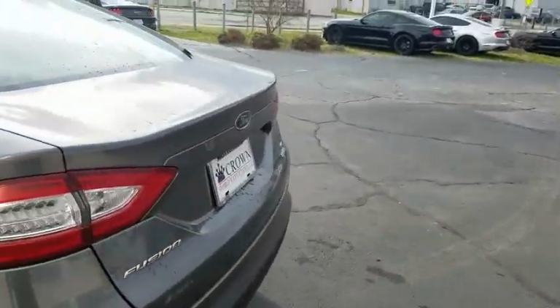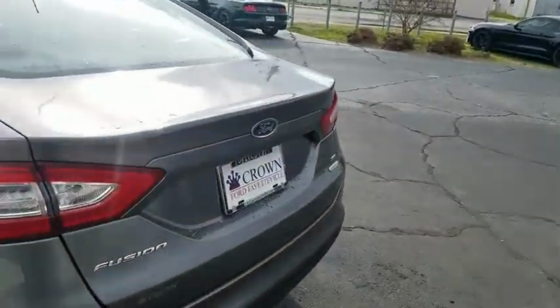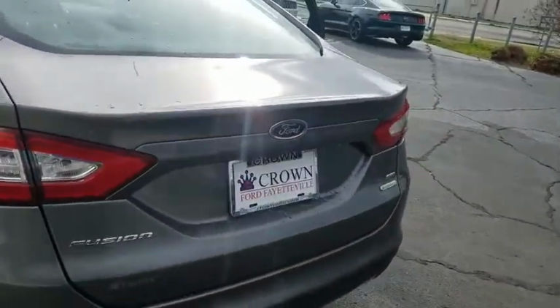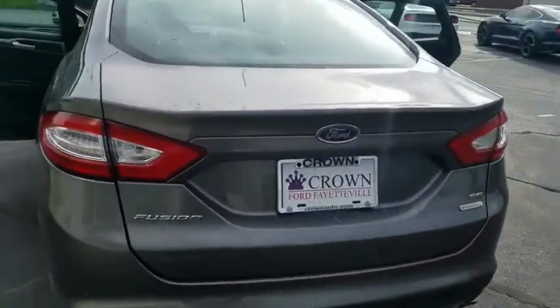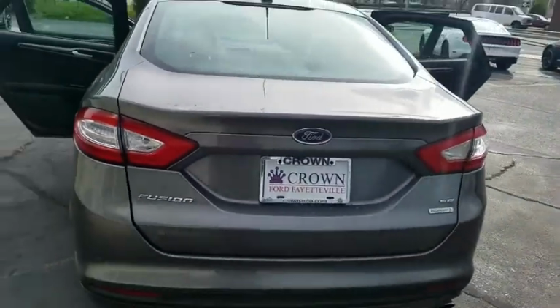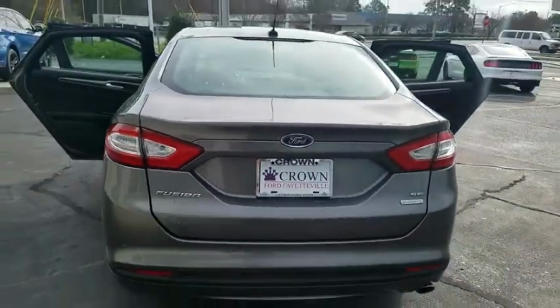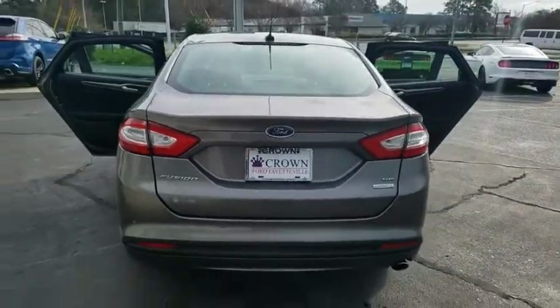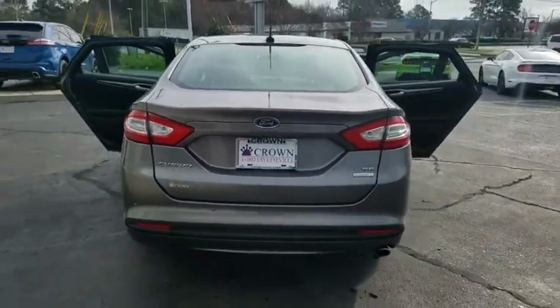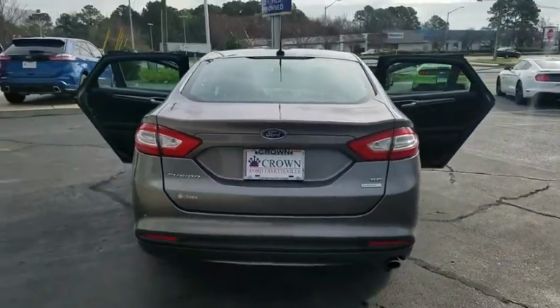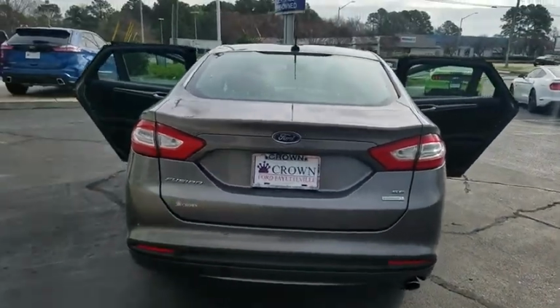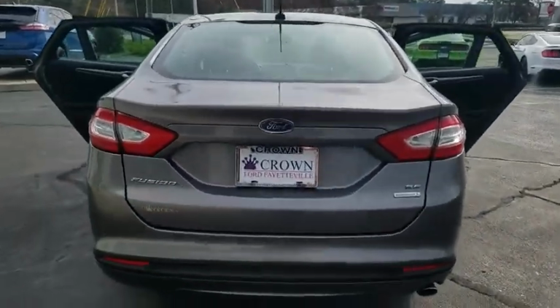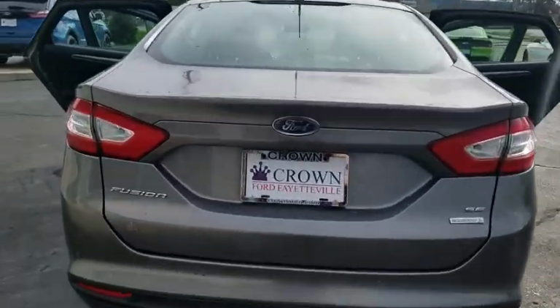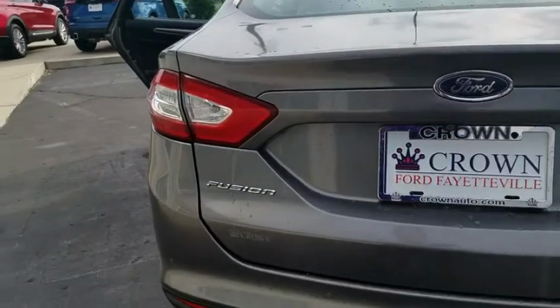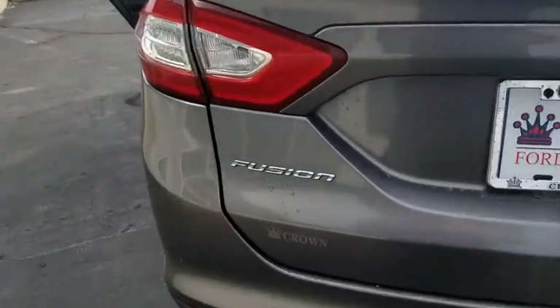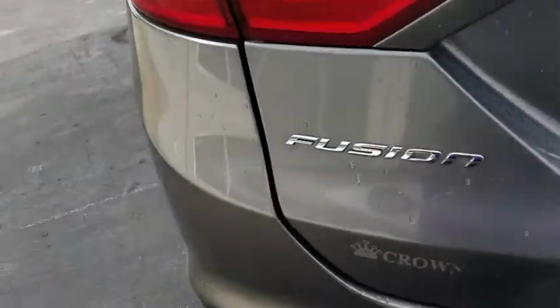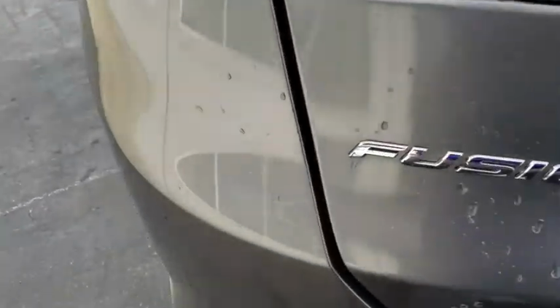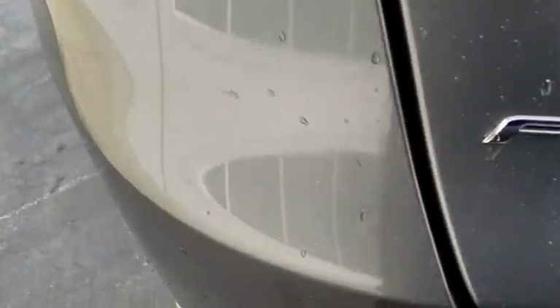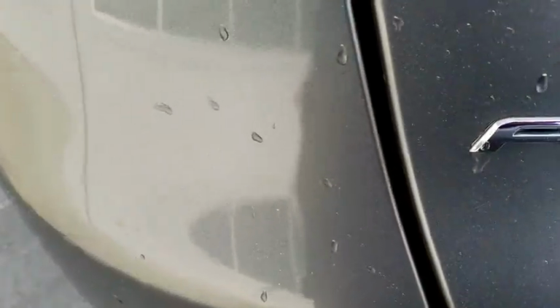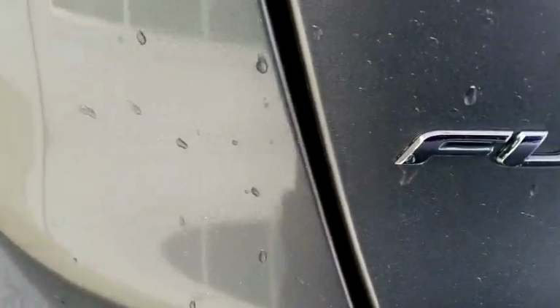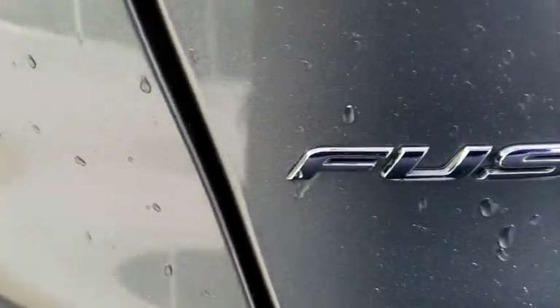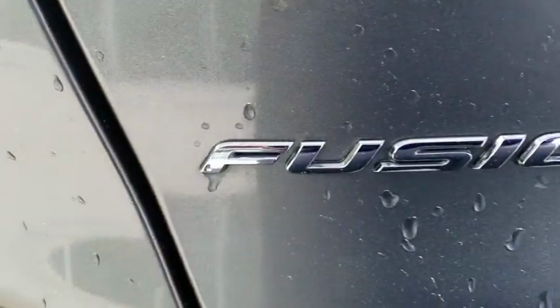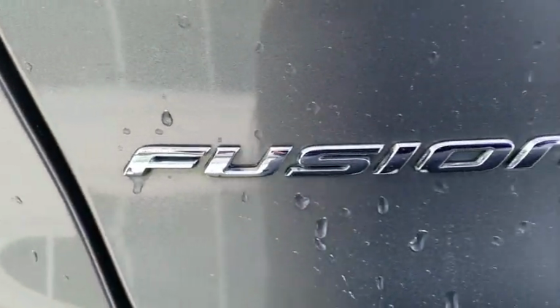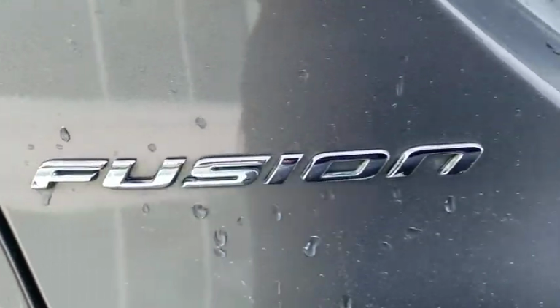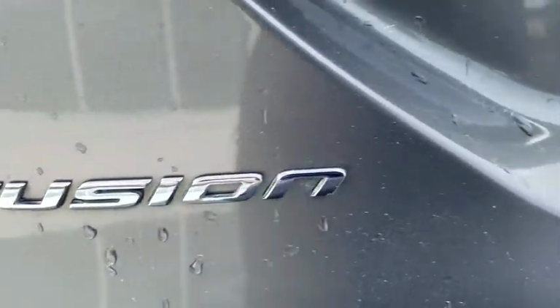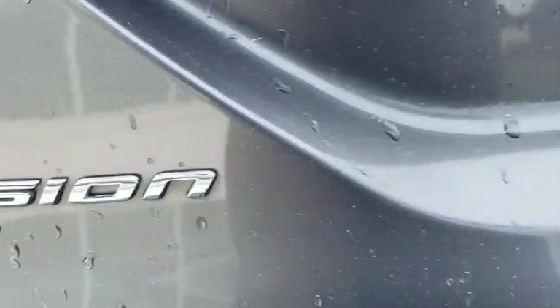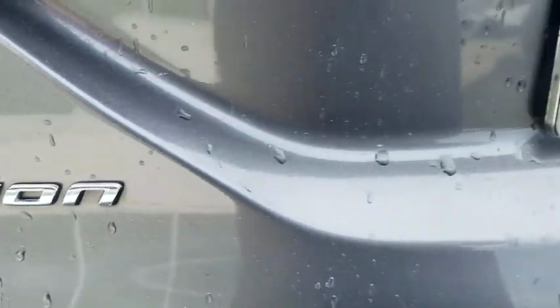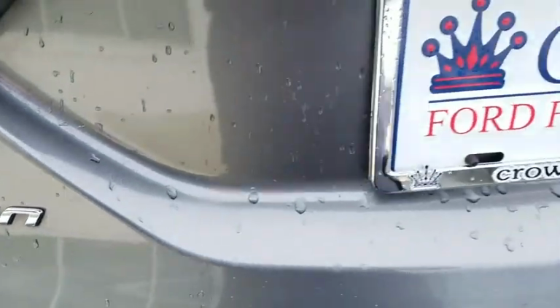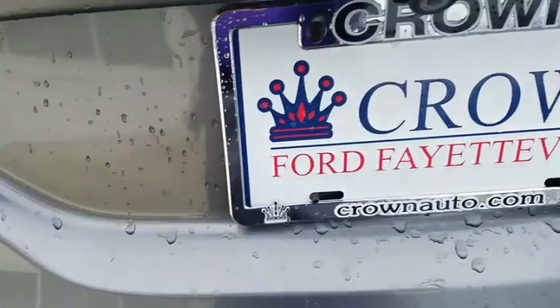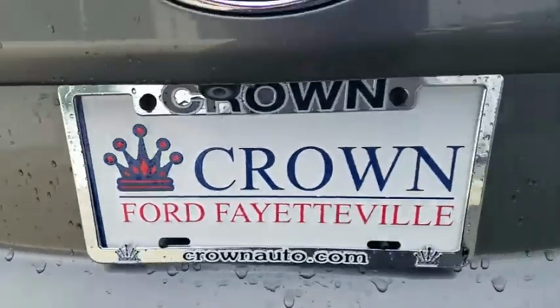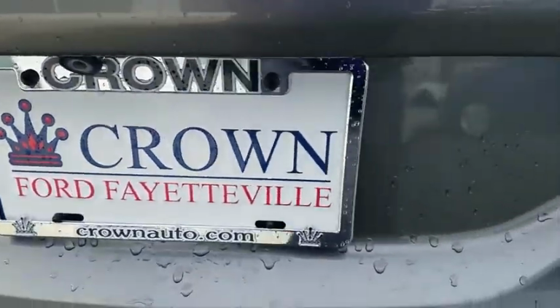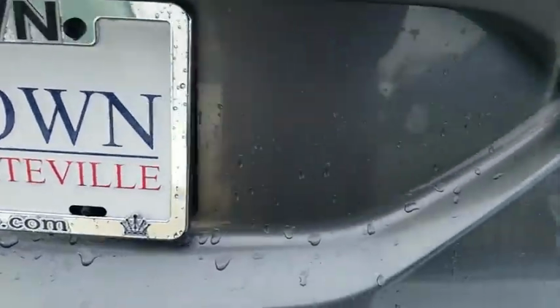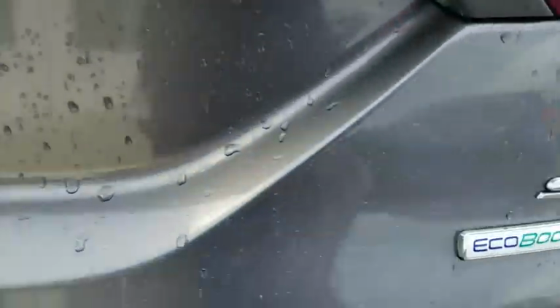Here are some of this vehicle's great options: traction control, backup camera, Bluetooth, dual airbags, alloy wheels, power steering, four-wheel disc brakes, rear window defroster.